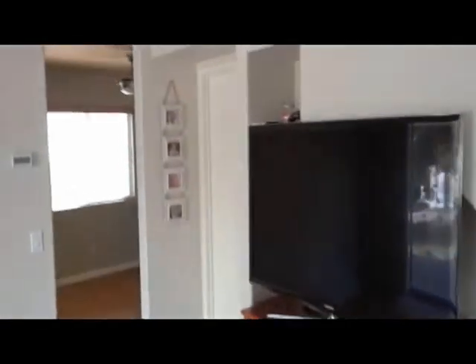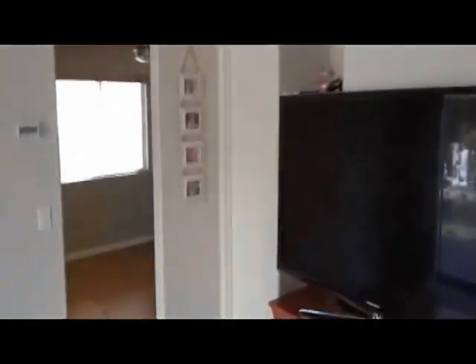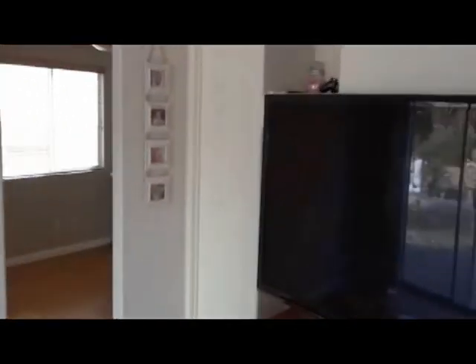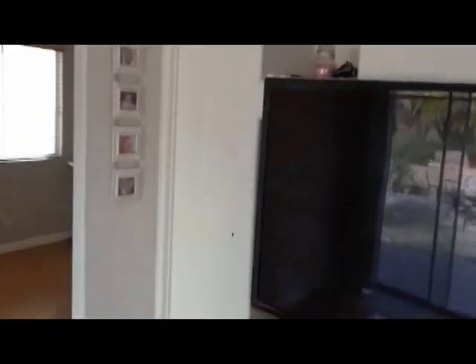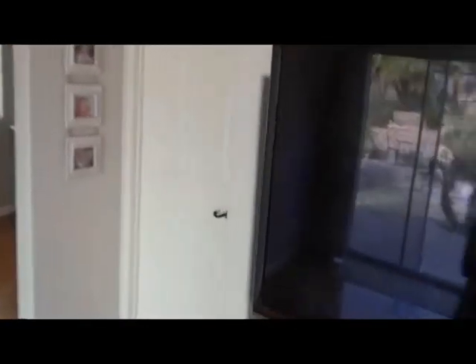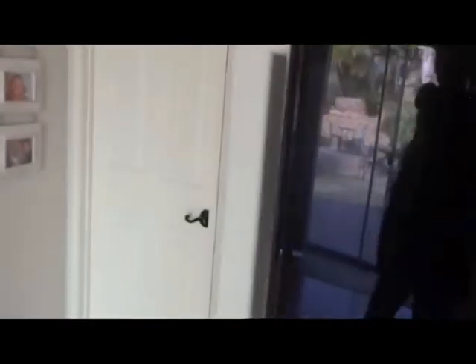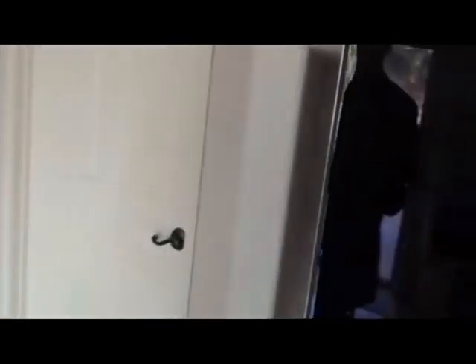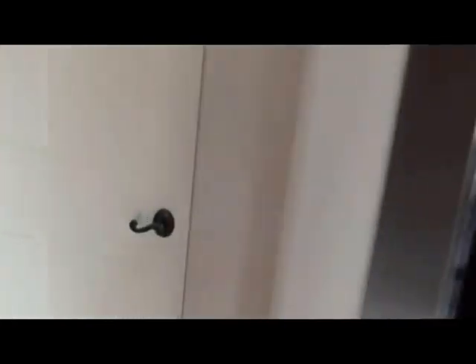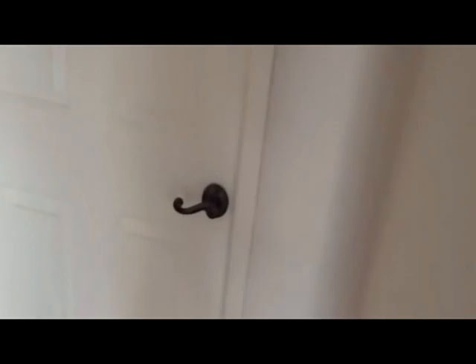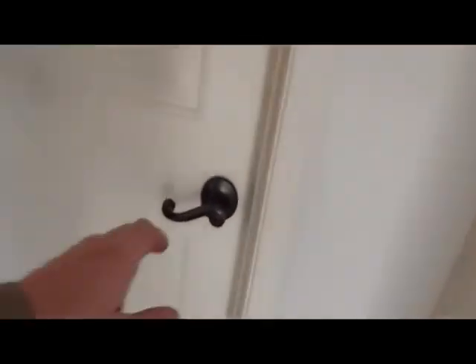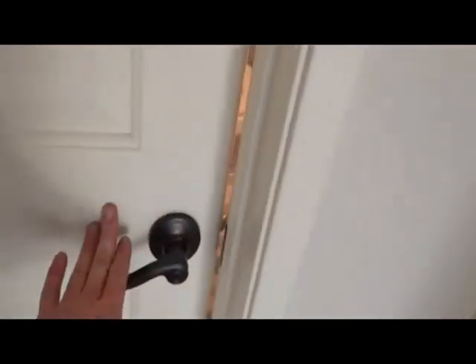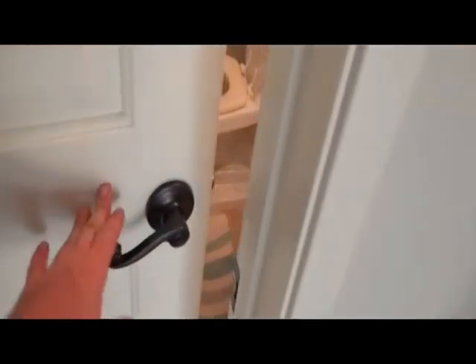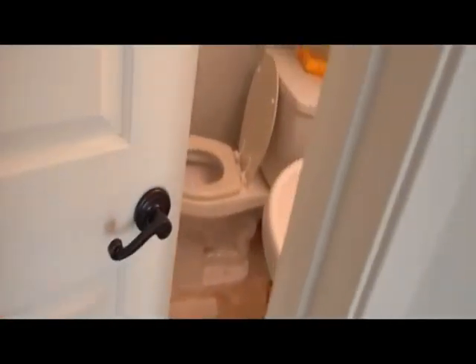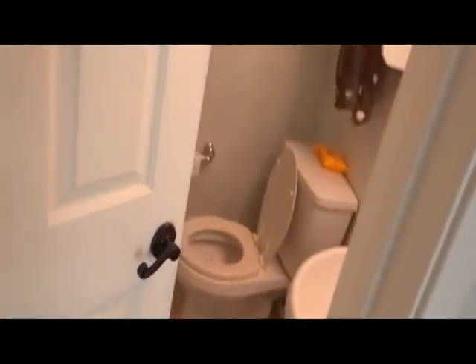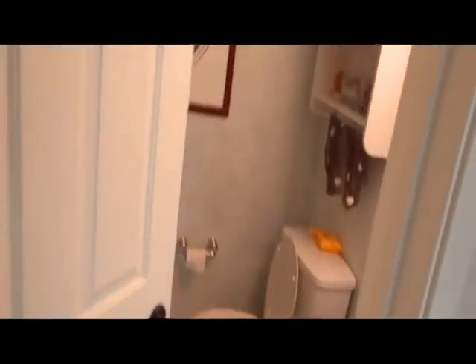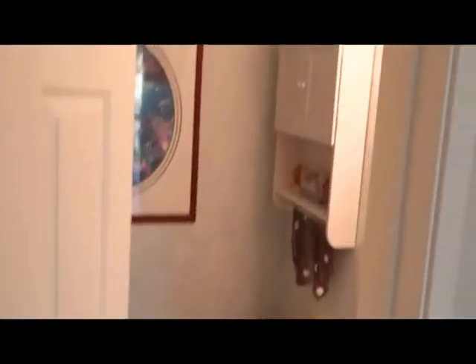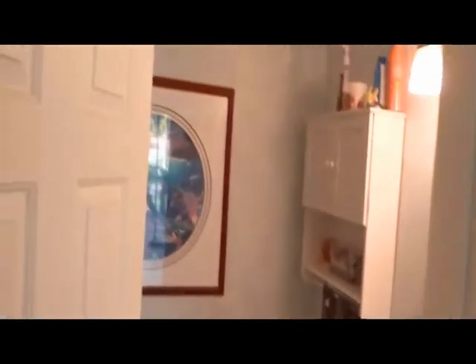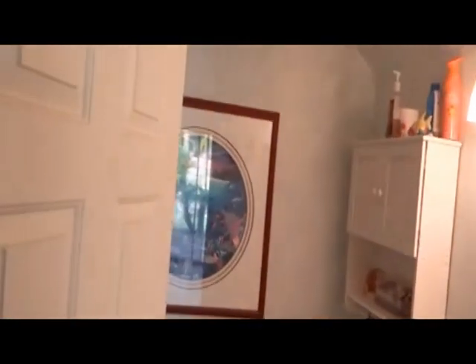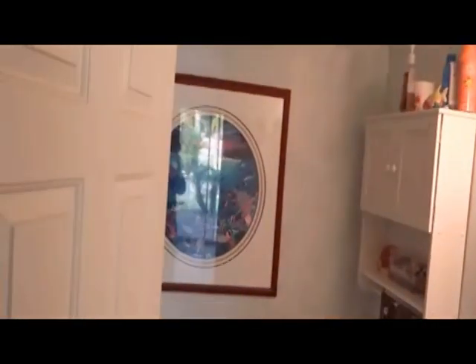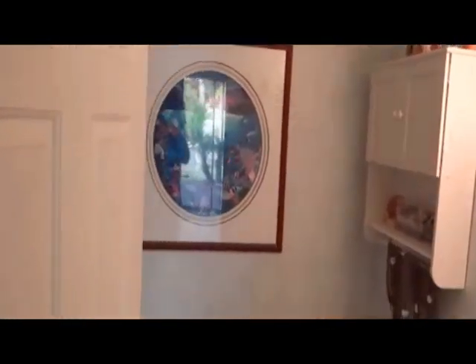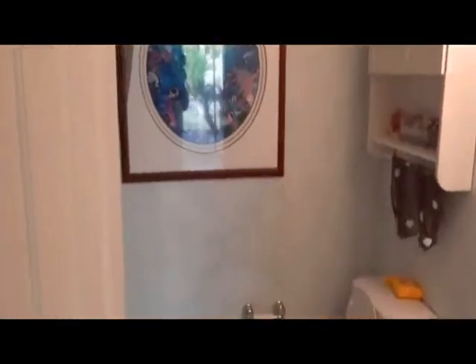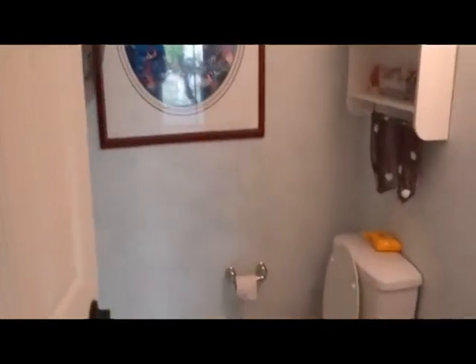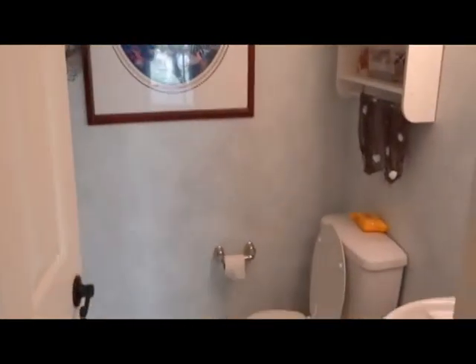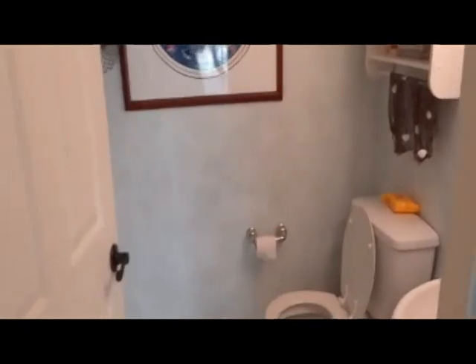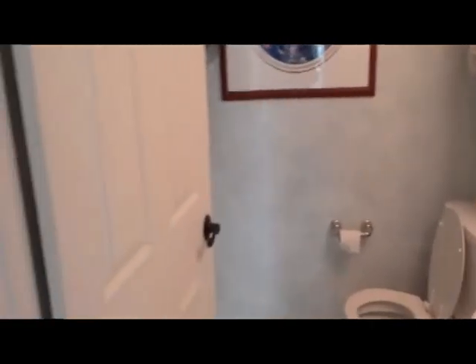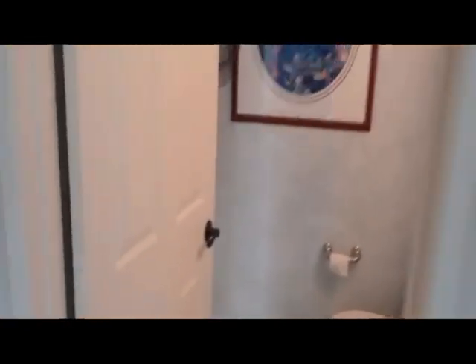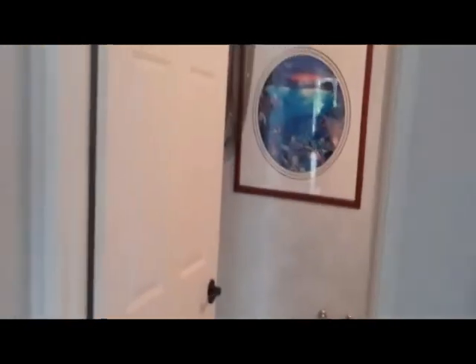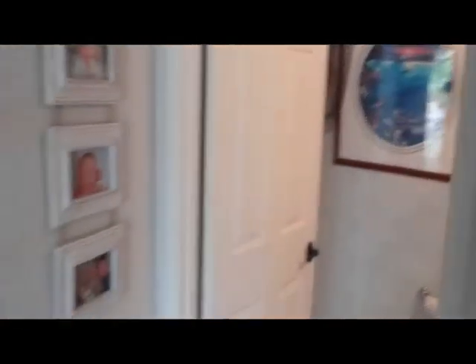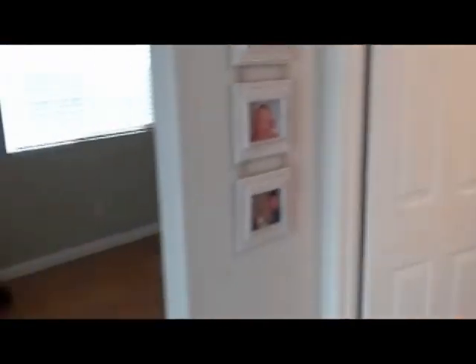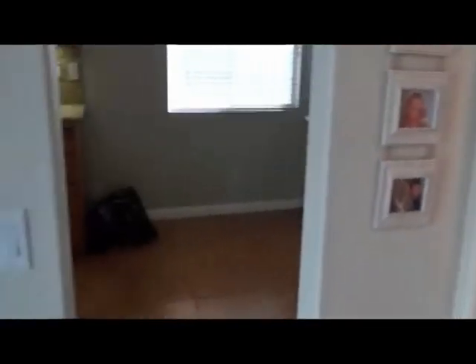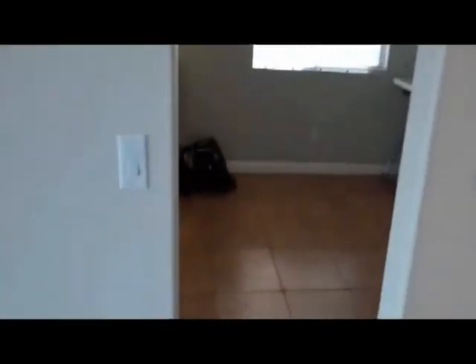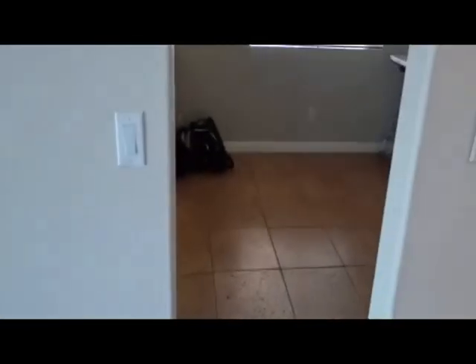Right after that is going to be our downstairs bathroom. Nice little paint theme in there. And if we flip around, we're going to go ahead and walk into our kitchen.